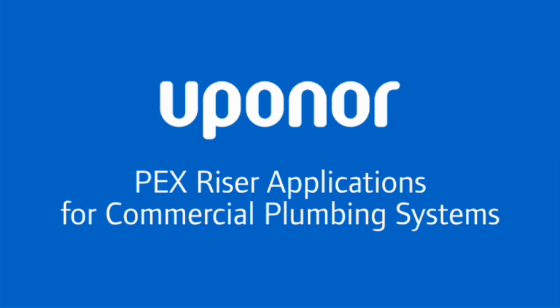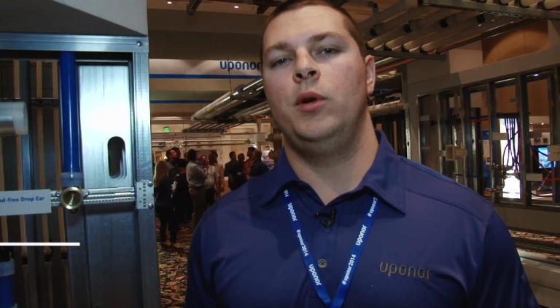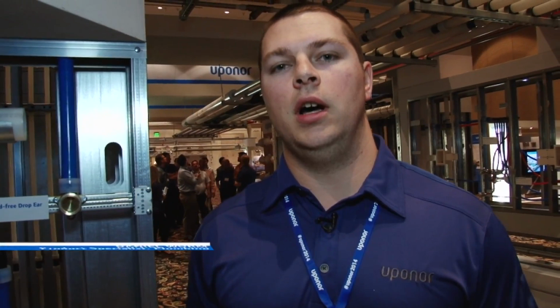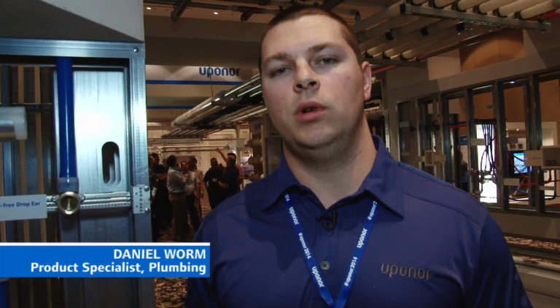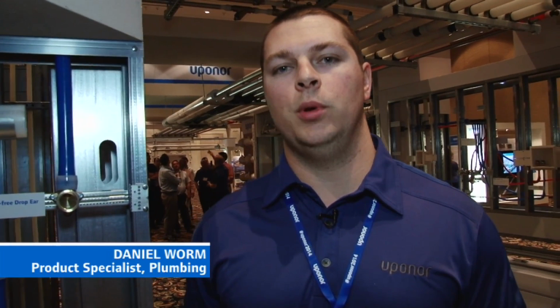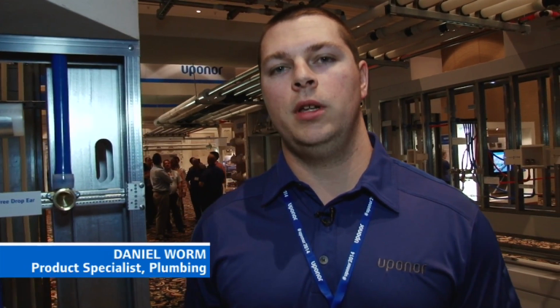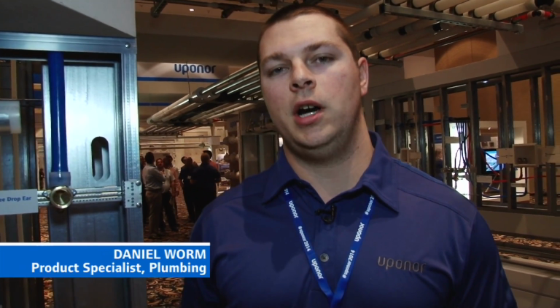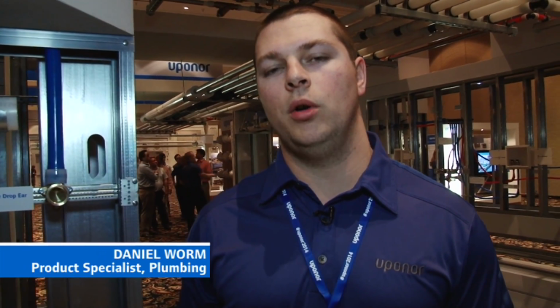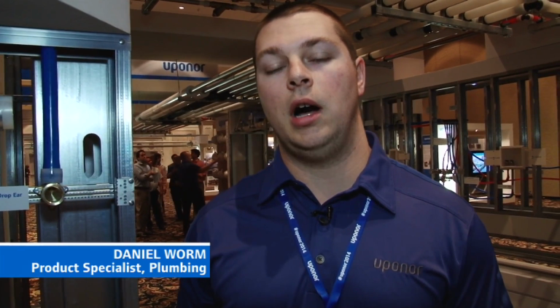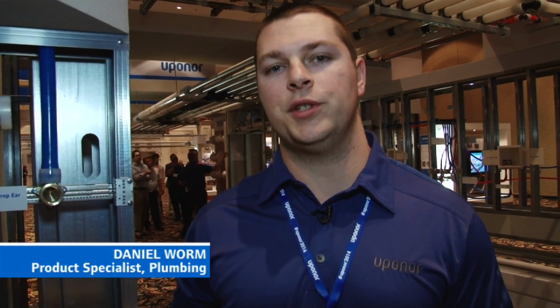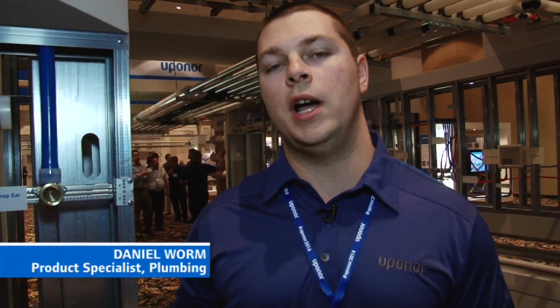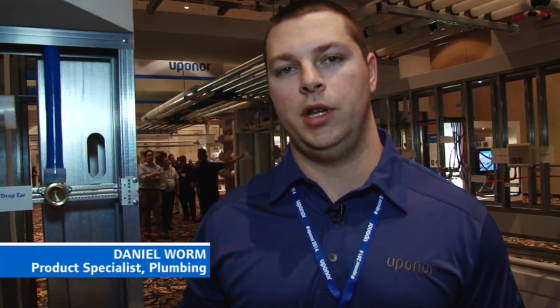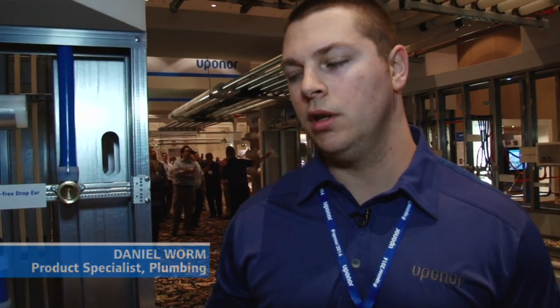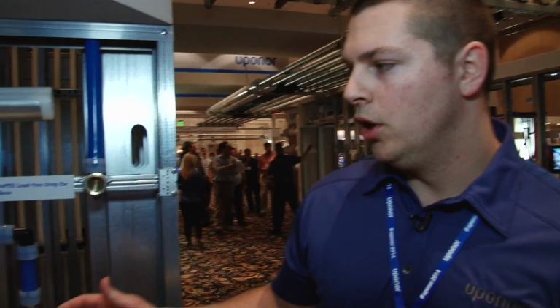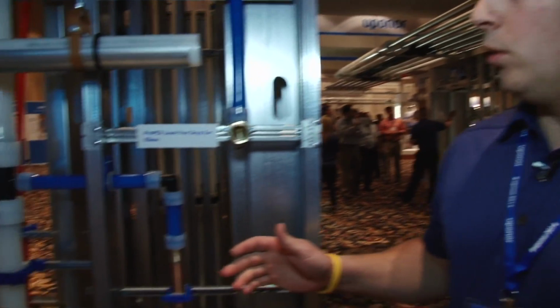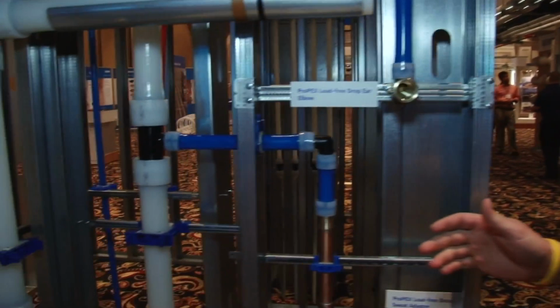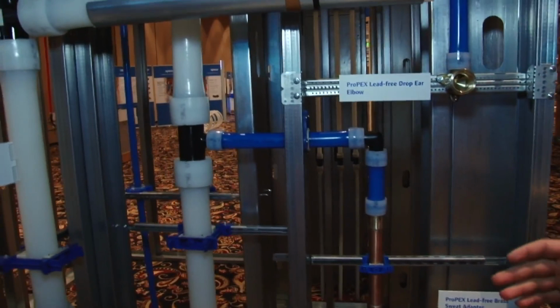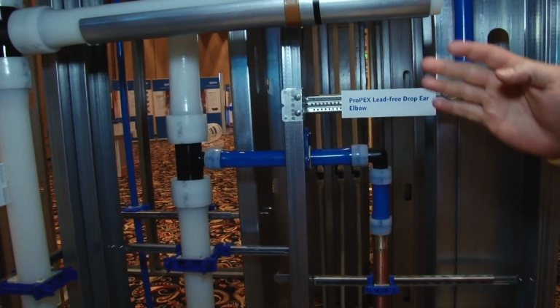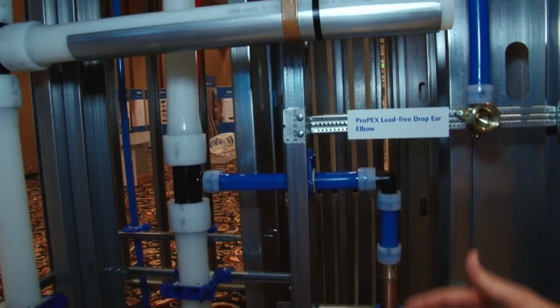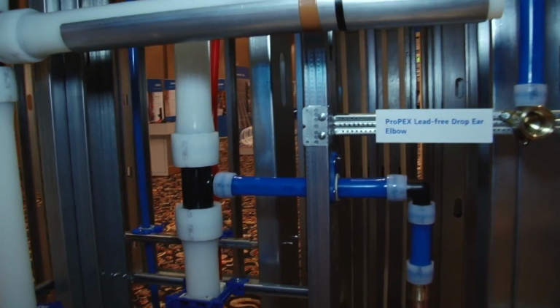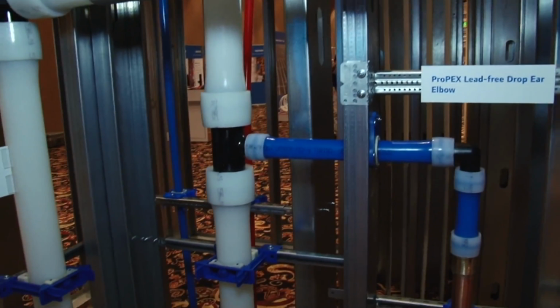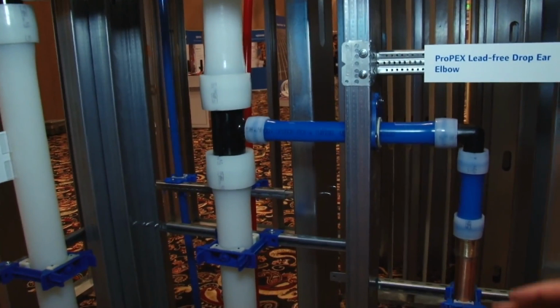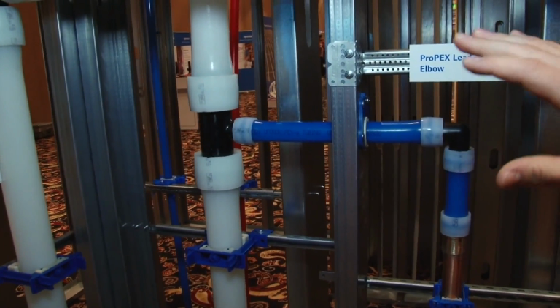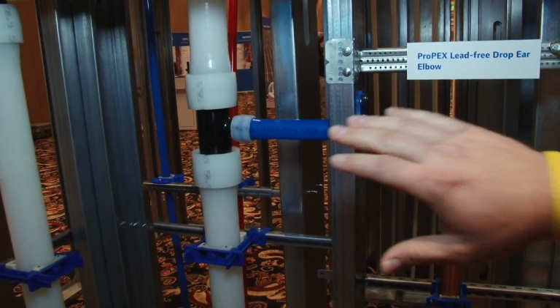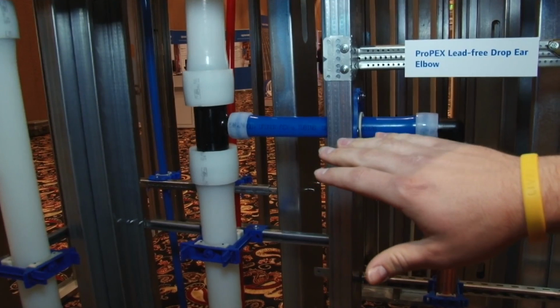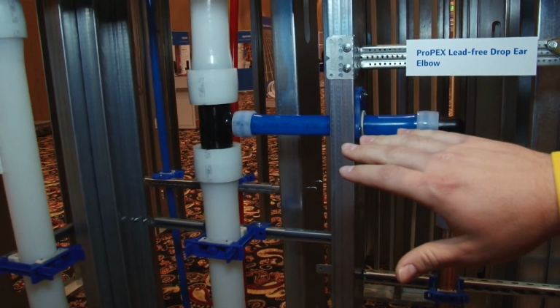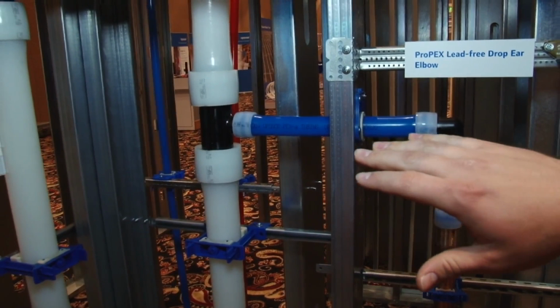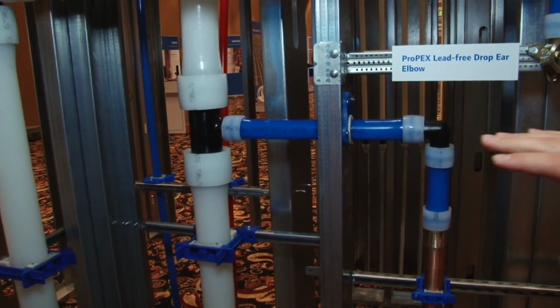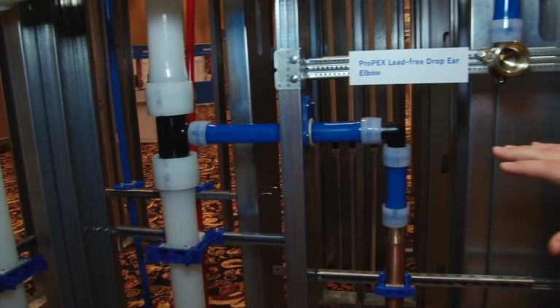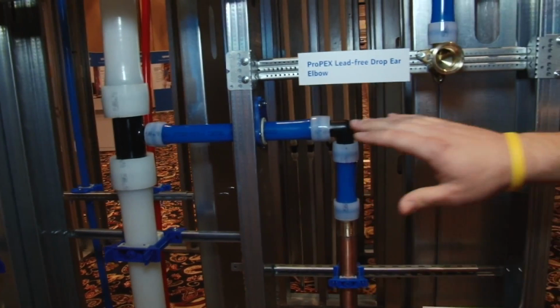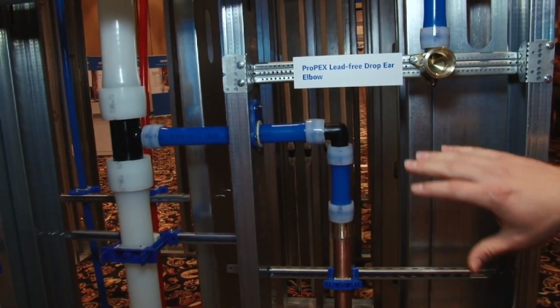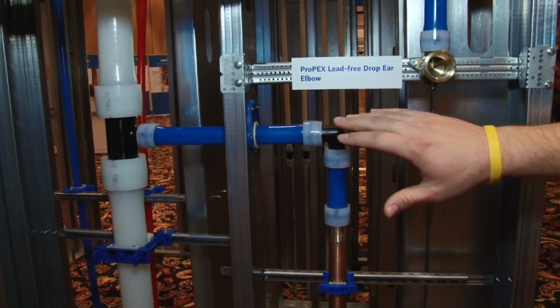Hey everyone, Daniel Worm with Upanore Plumbing here talking about Aquapex for riser applications. What we're showcasing here are our two-inch Aquapex risers. We're utilizing our engineered polymer tees and also showing some various transitions.